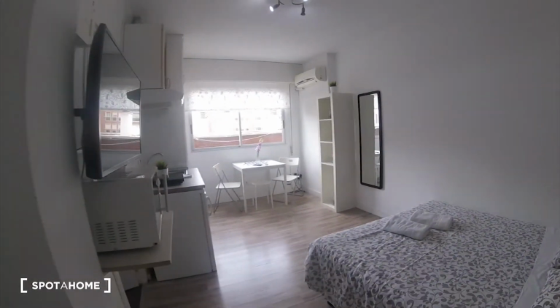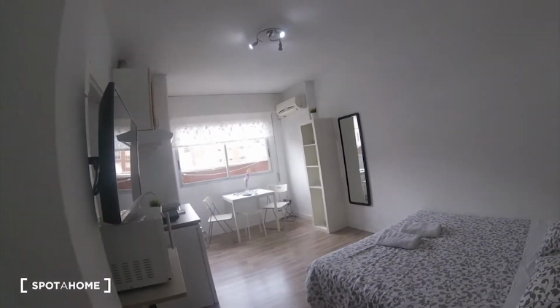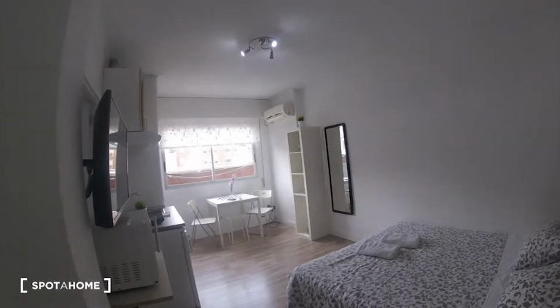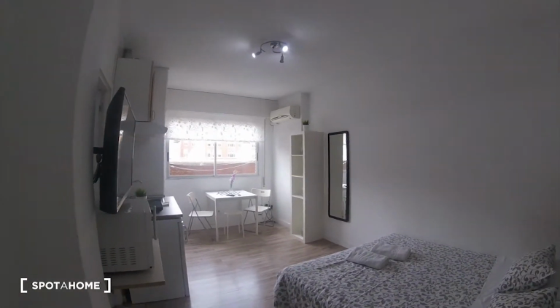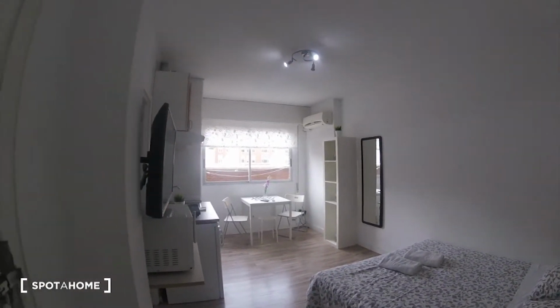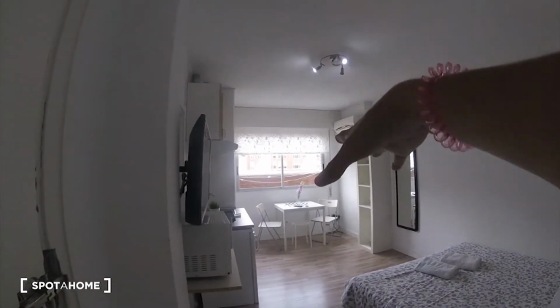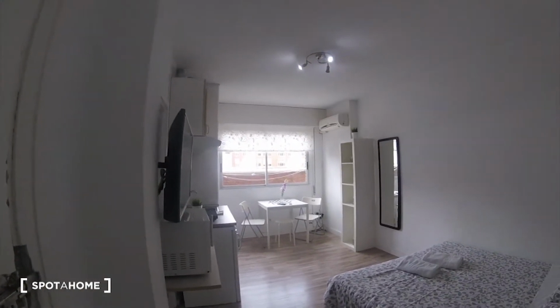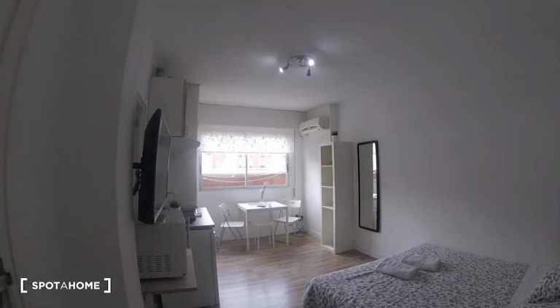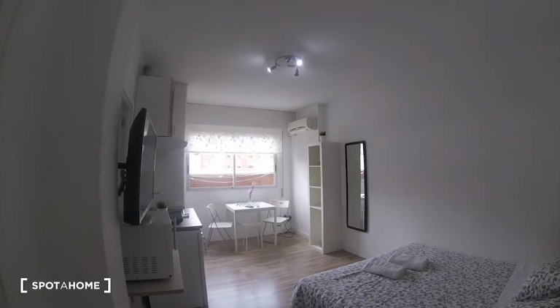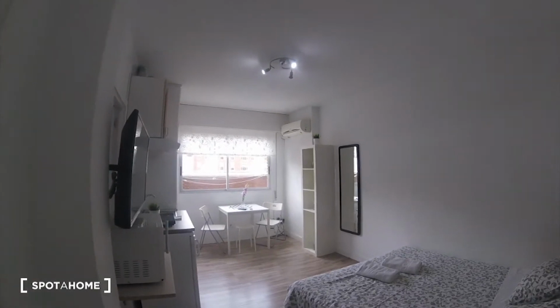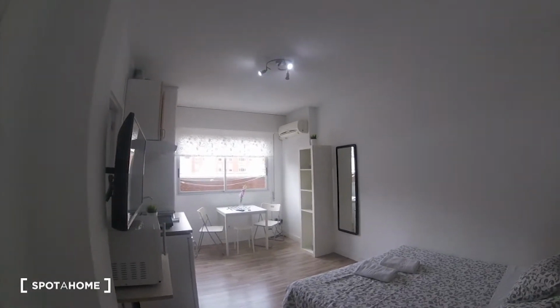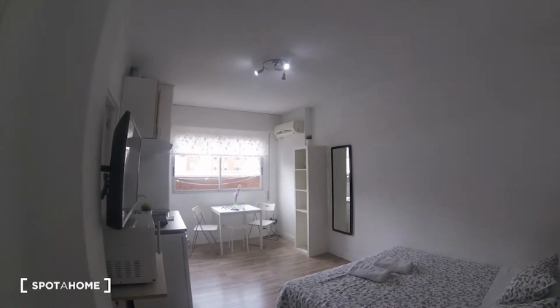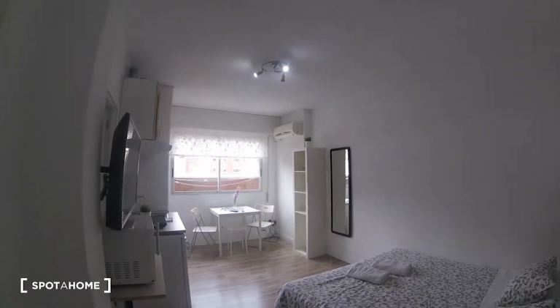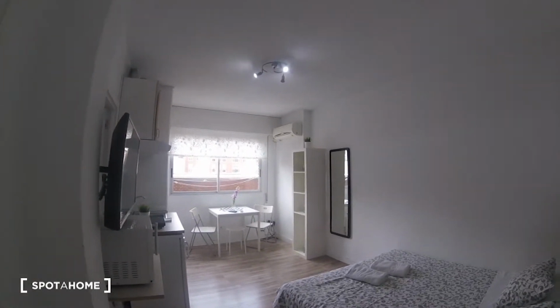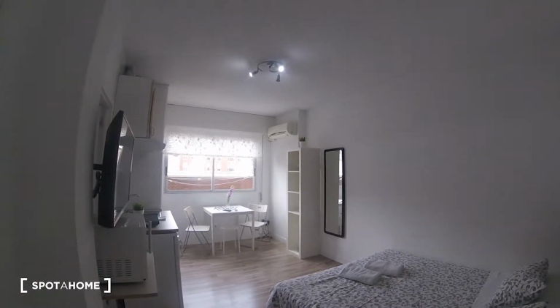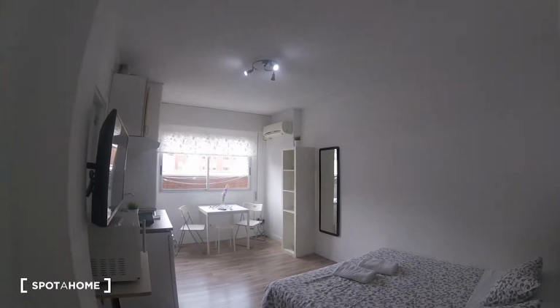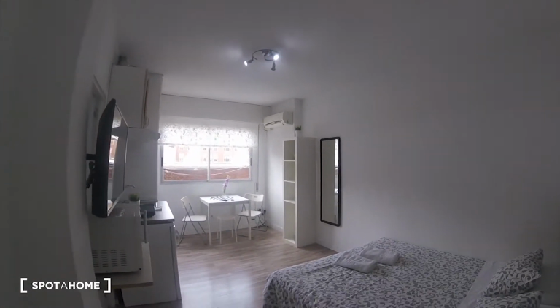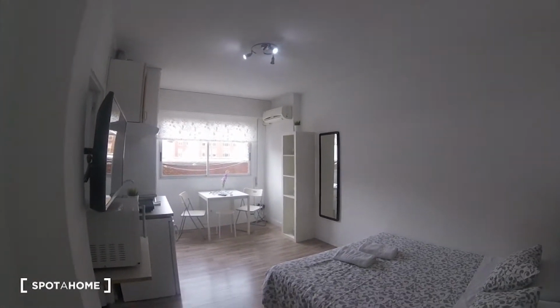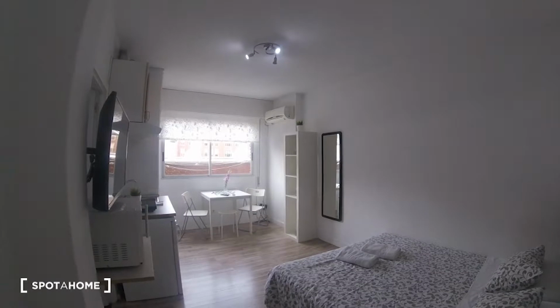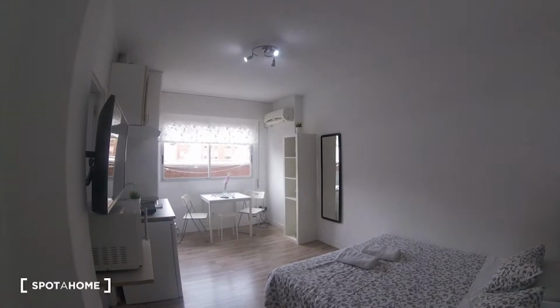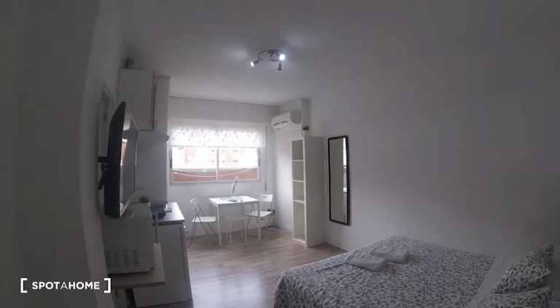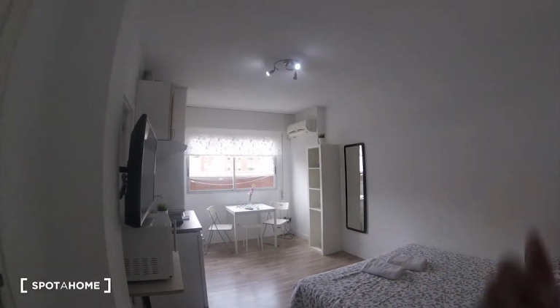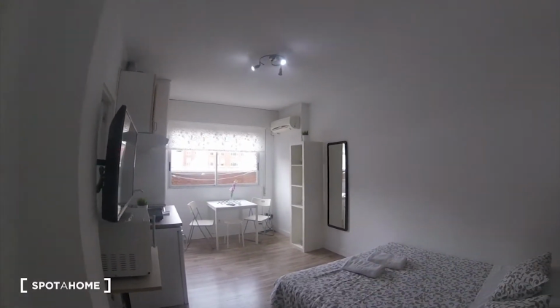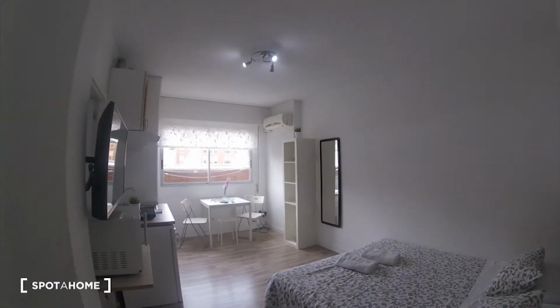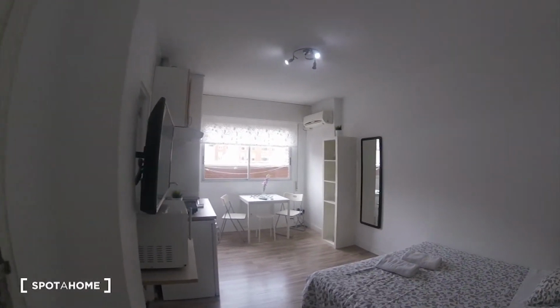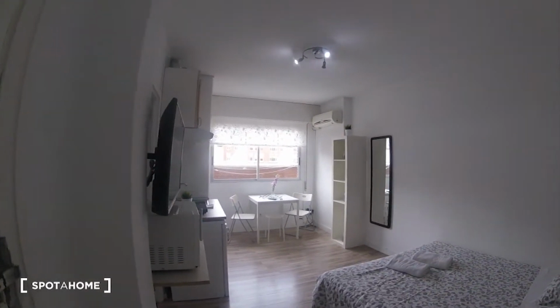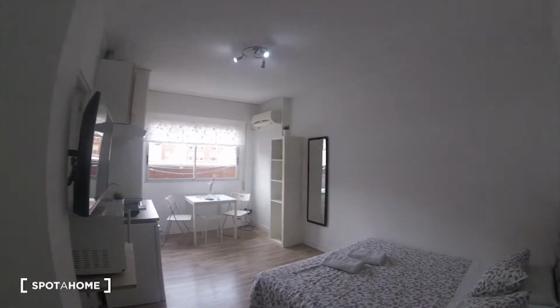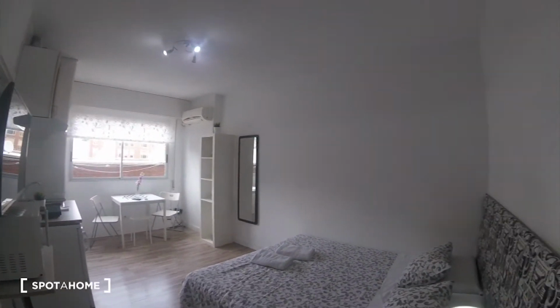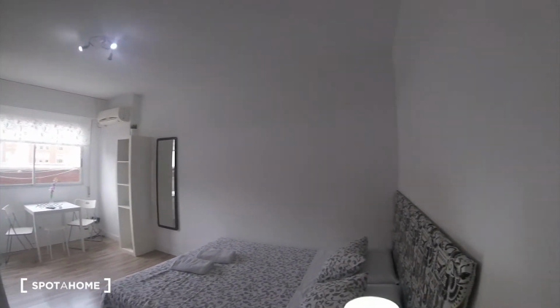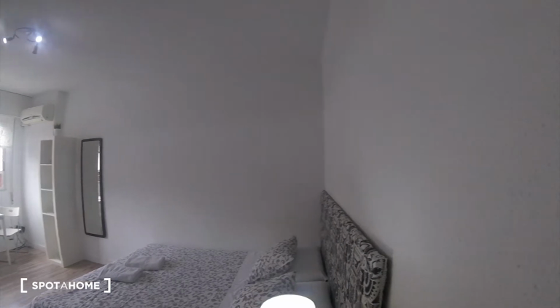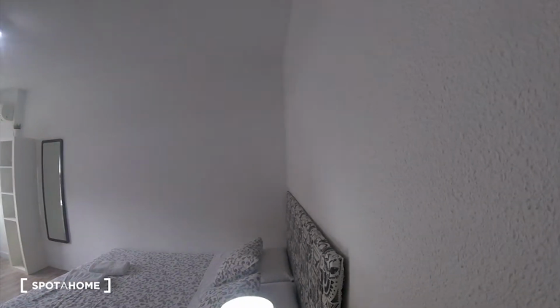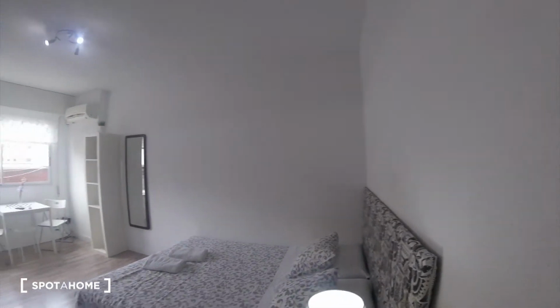We are on the second floor, and you can see a lot of light coming into the apartment, even though we're on a very cloudy day and it's still morning. A lot of light is coming in, which makes the space very beautiful.